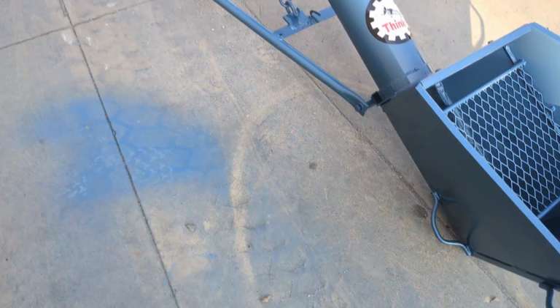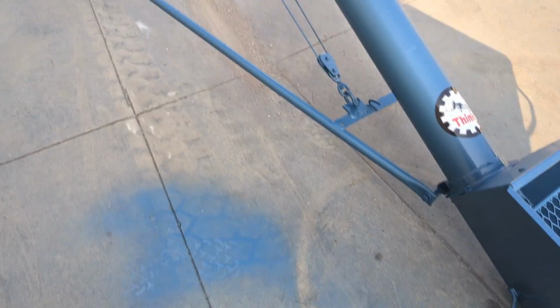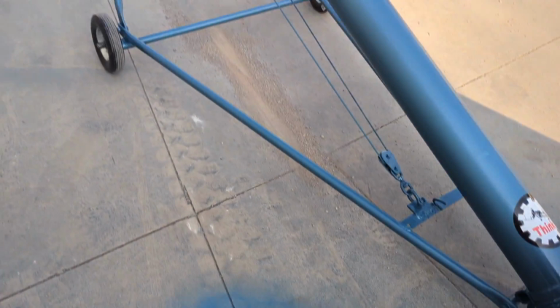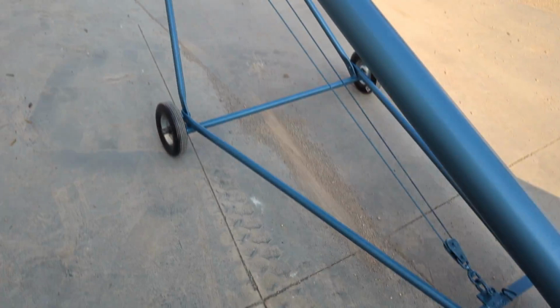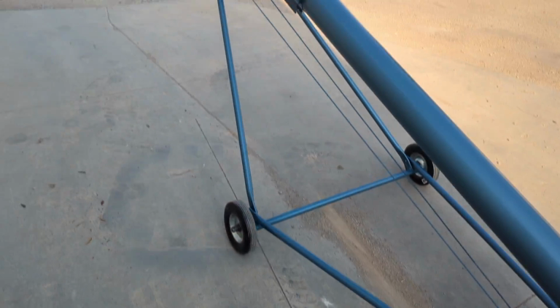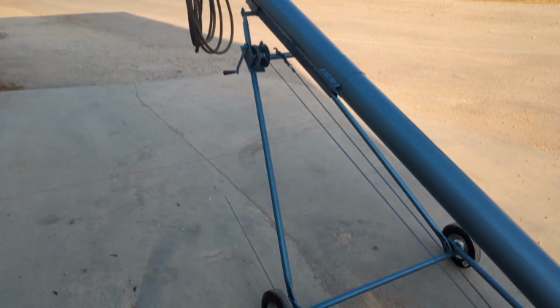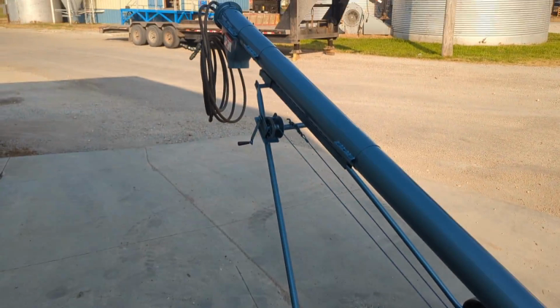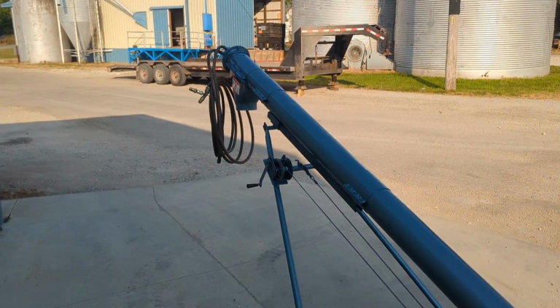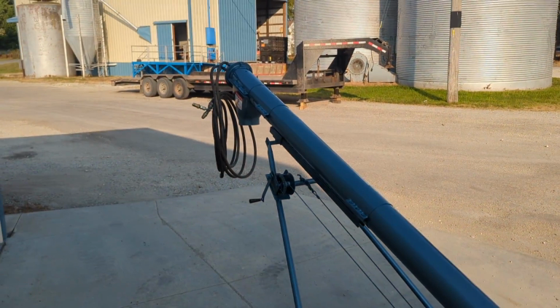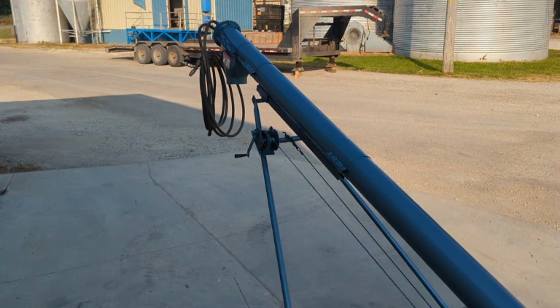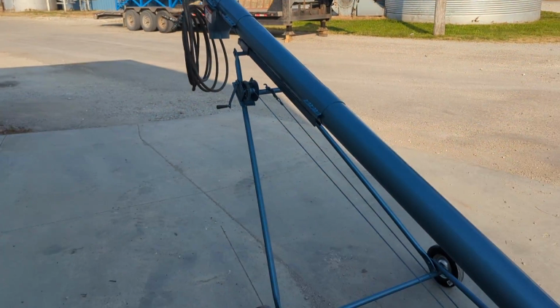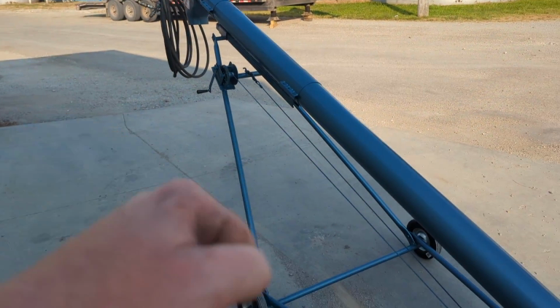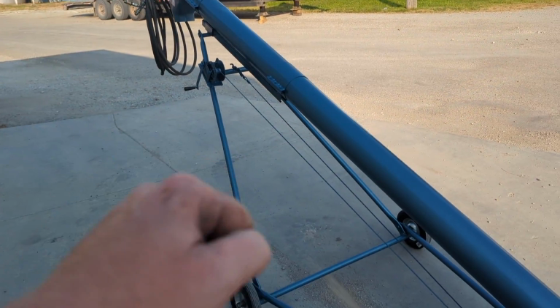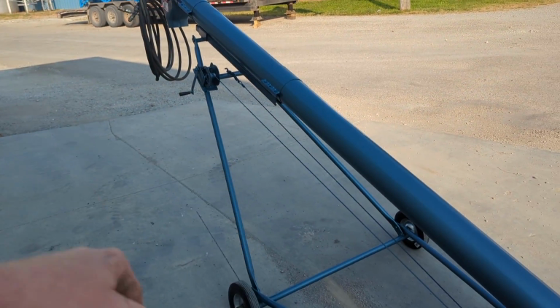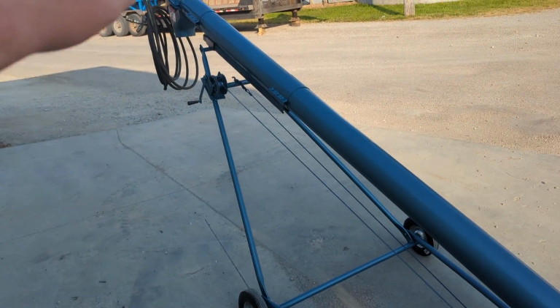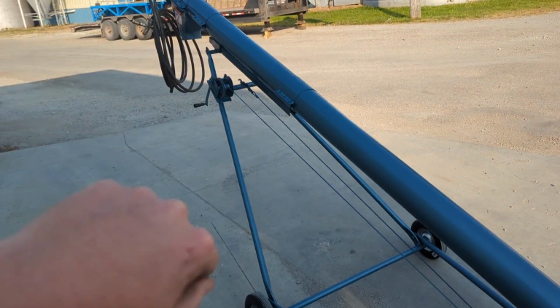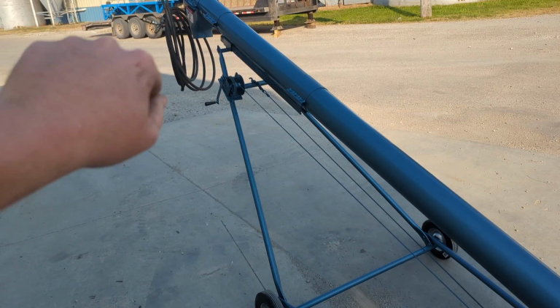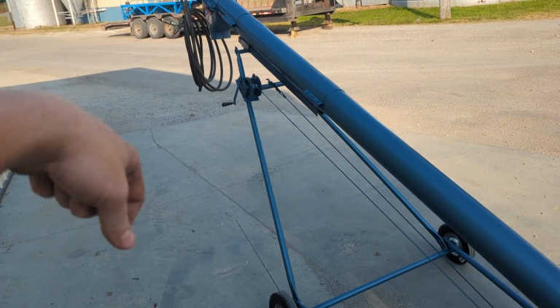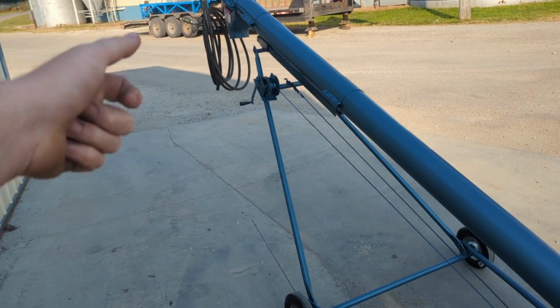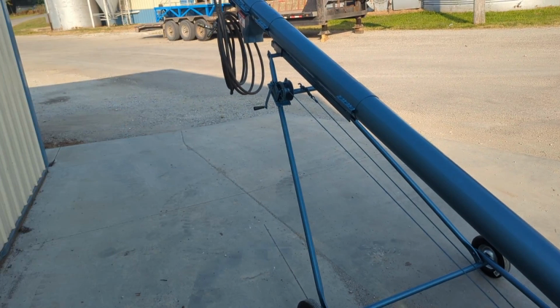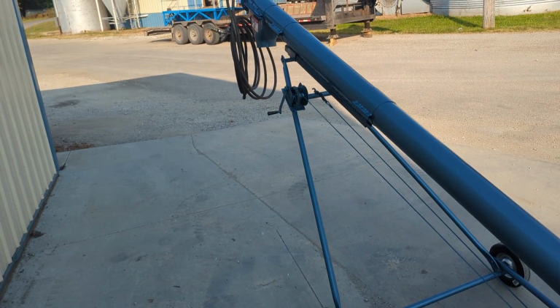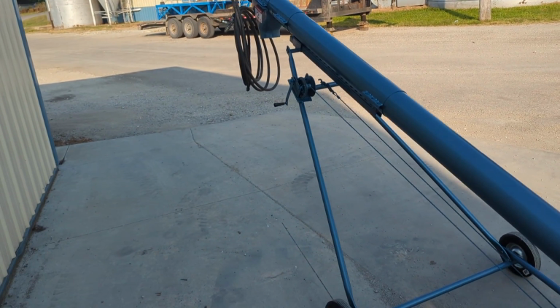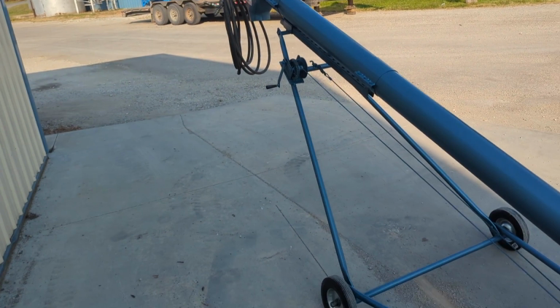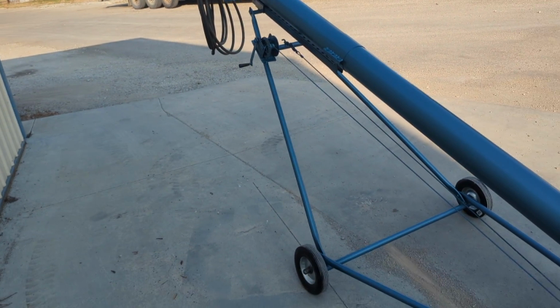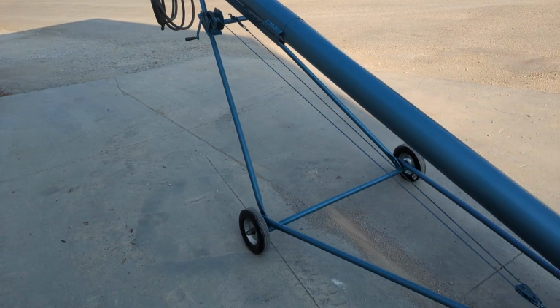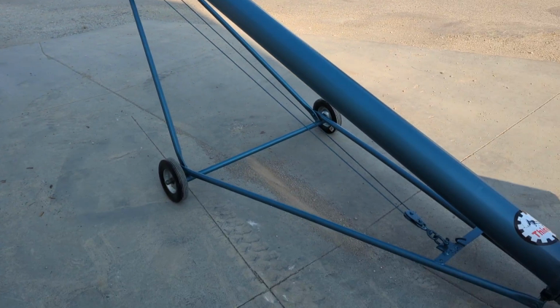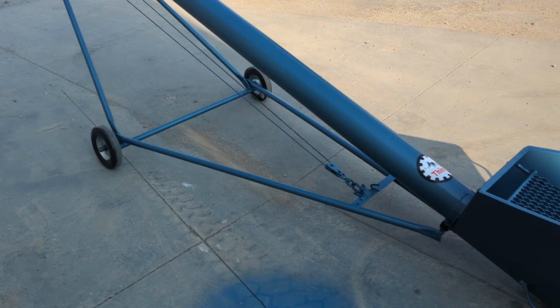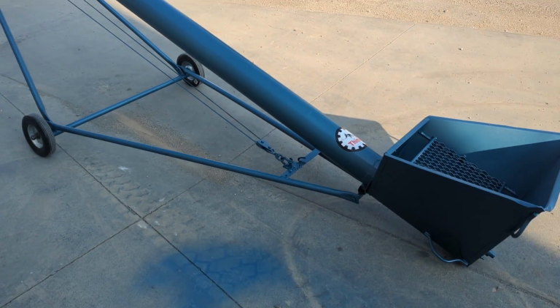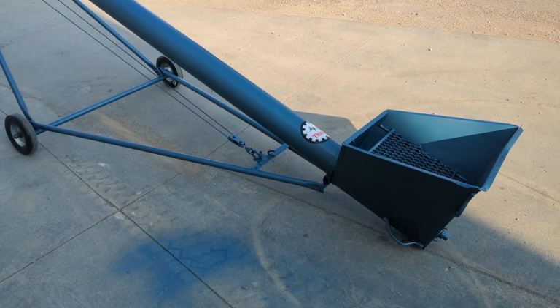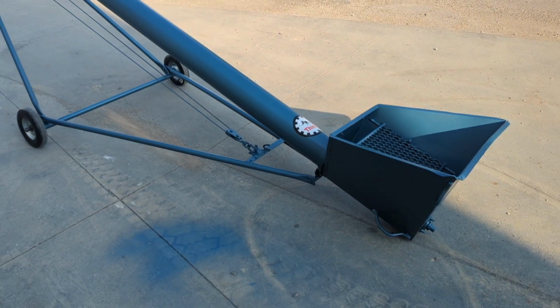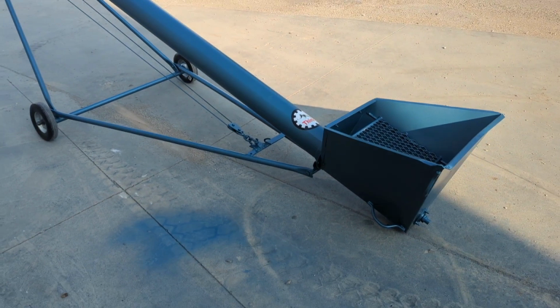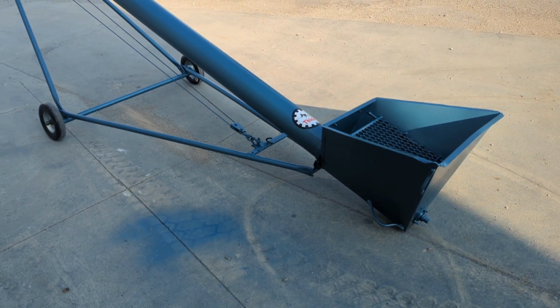This unit uses a winch system that makes it very easy to raise or lower the auger. In a minute we will demonstrate that. Just doing a walk around of this unit.